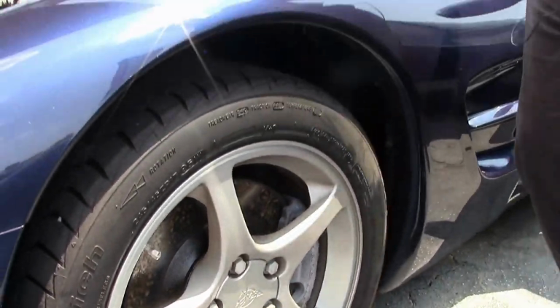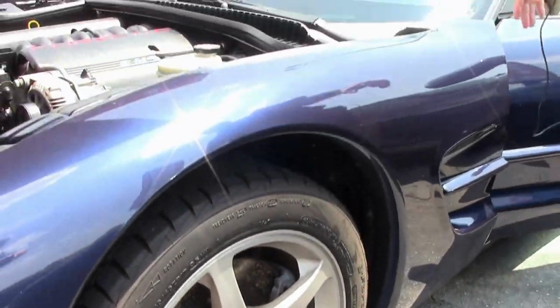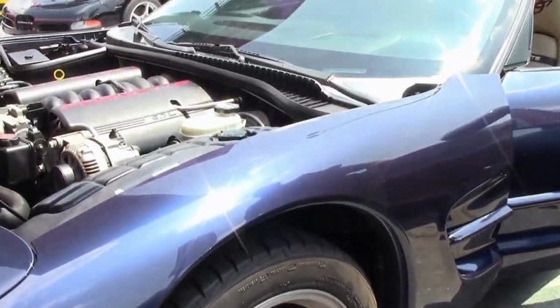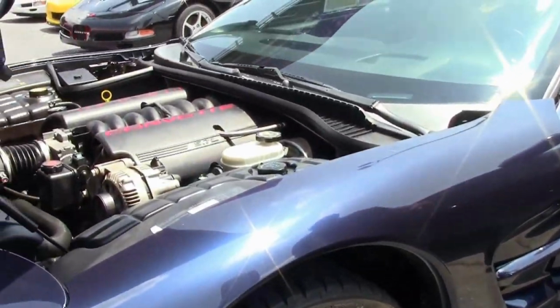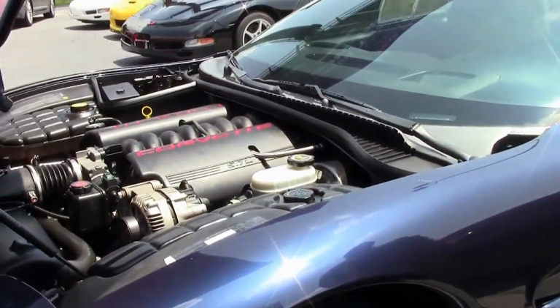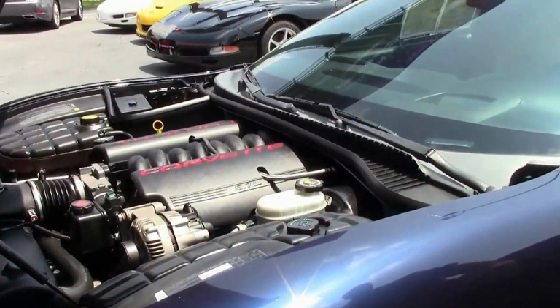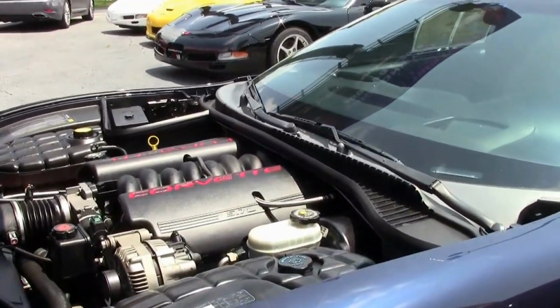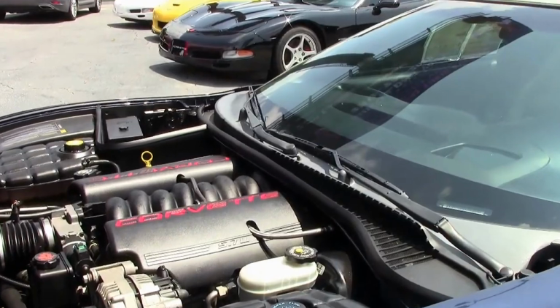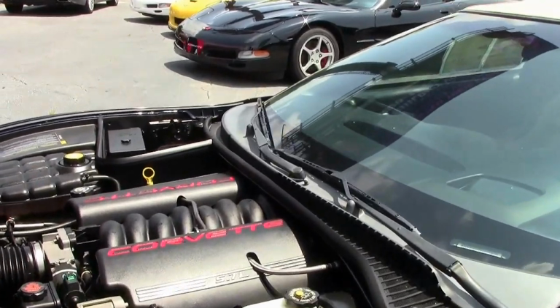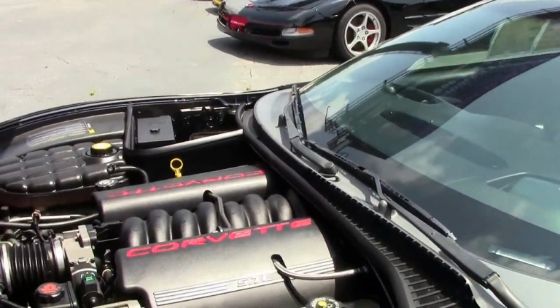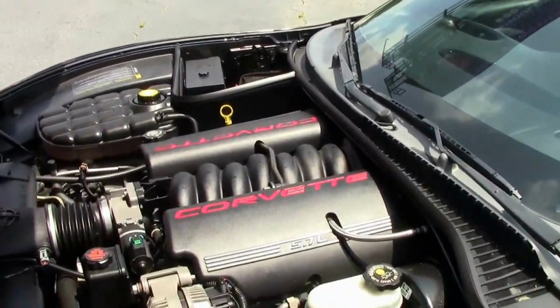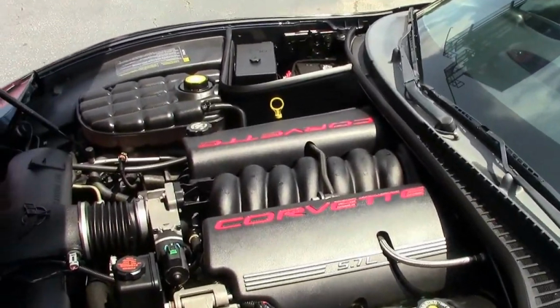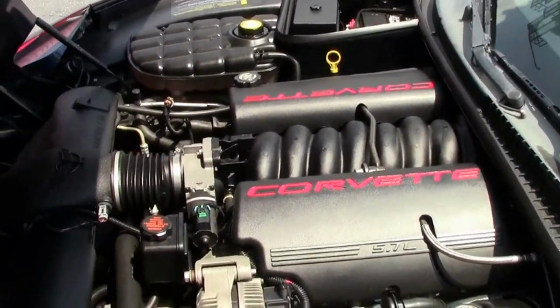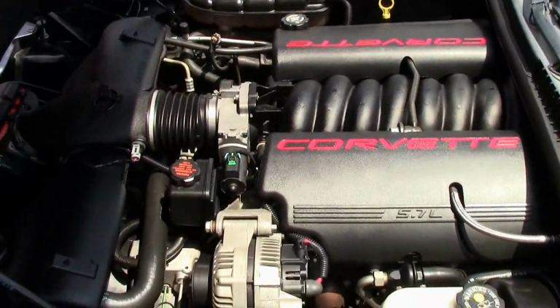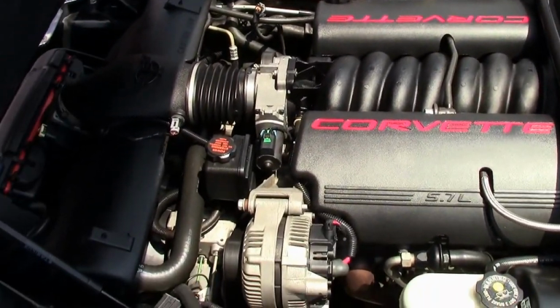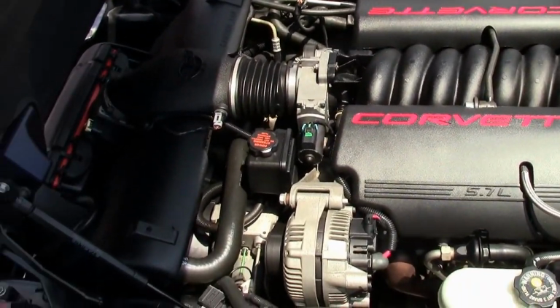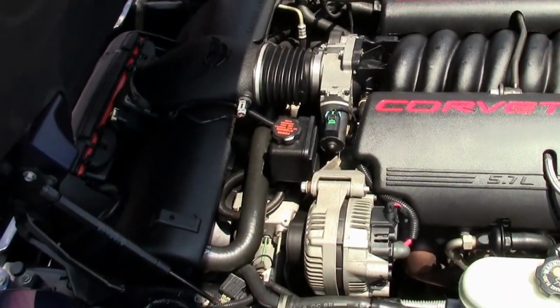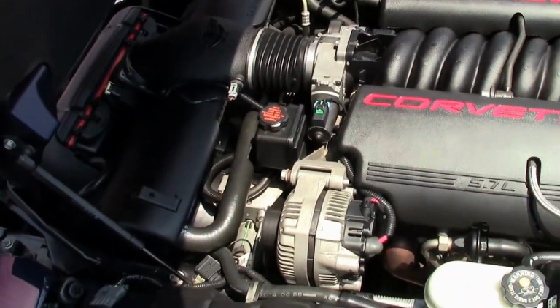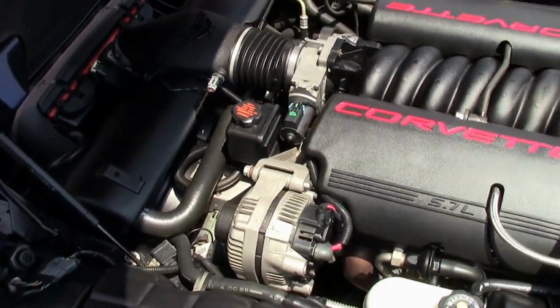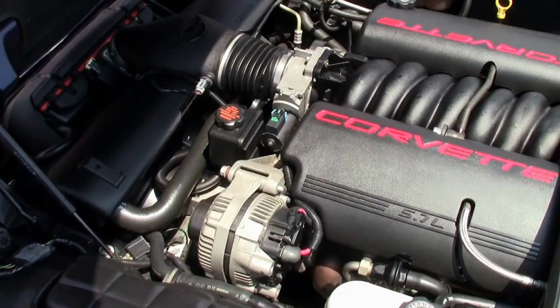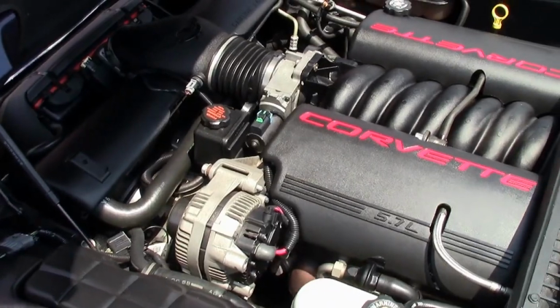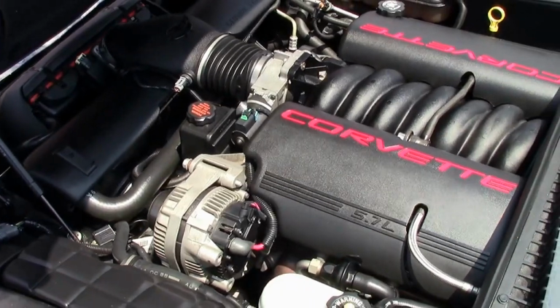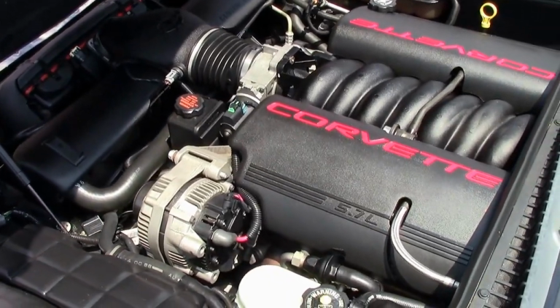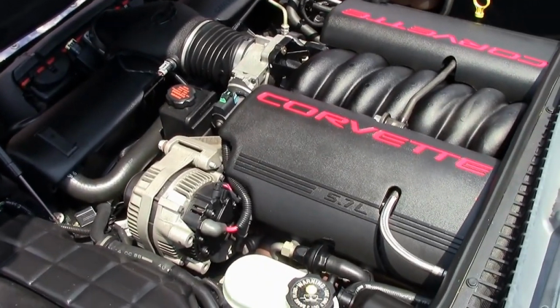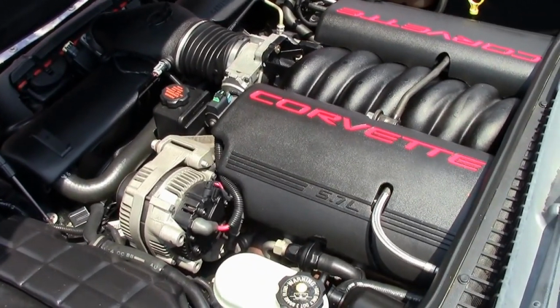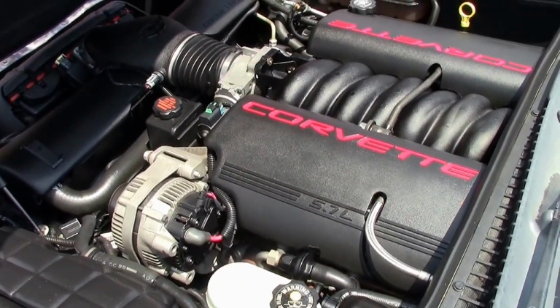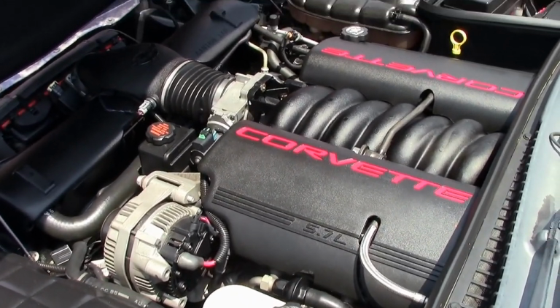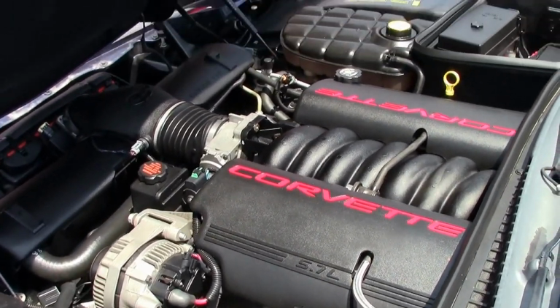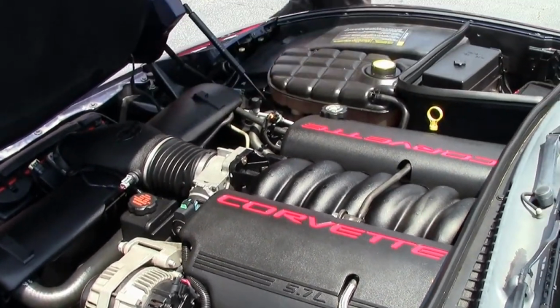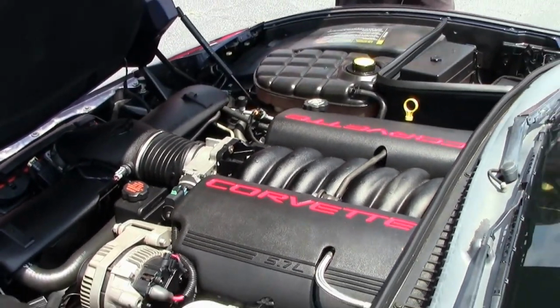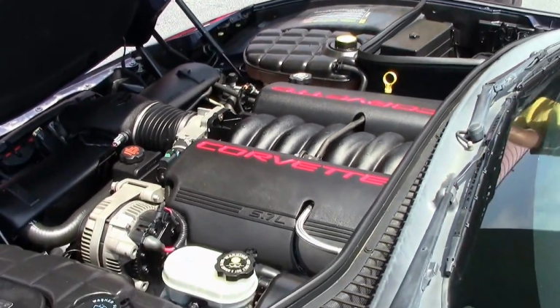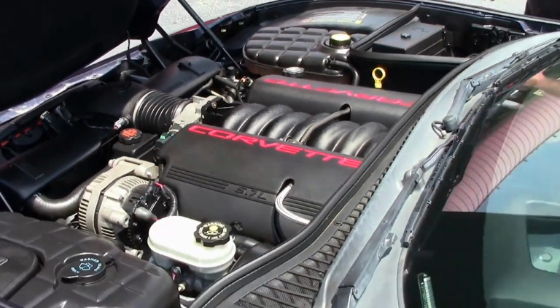Wearing the BF Goodrich tires that are in very good shape. Of course the LS engine is stock.